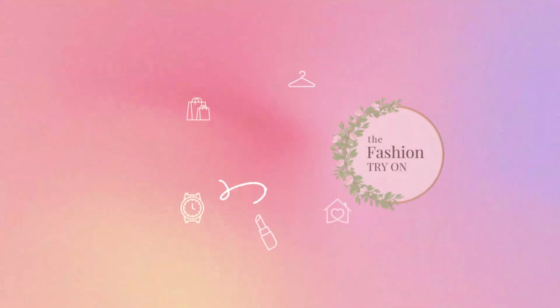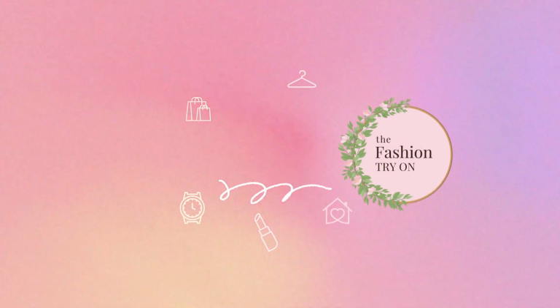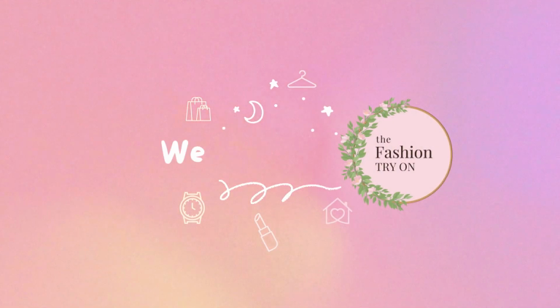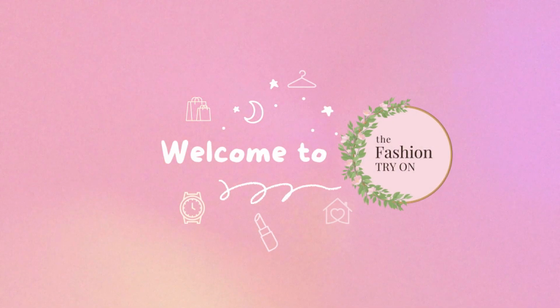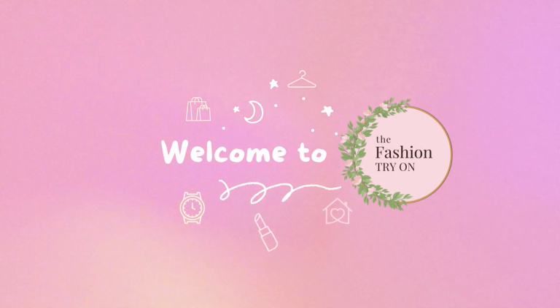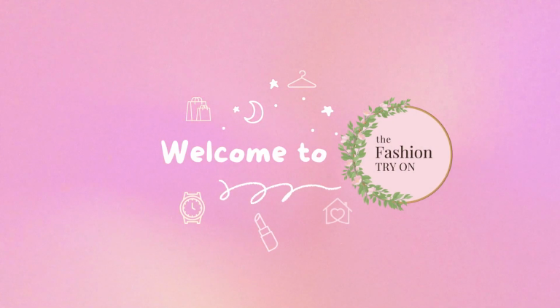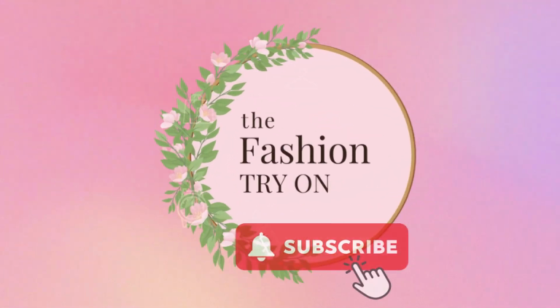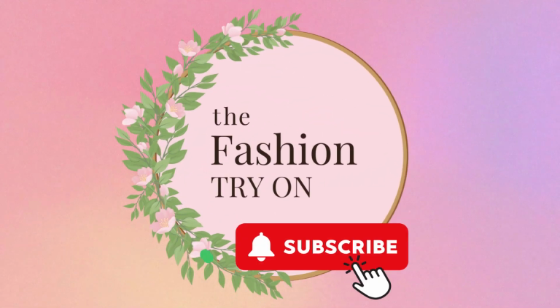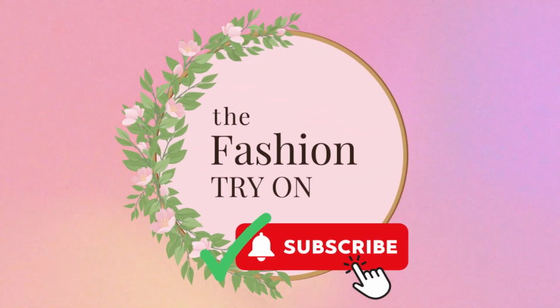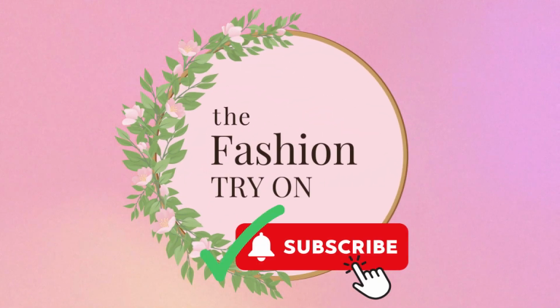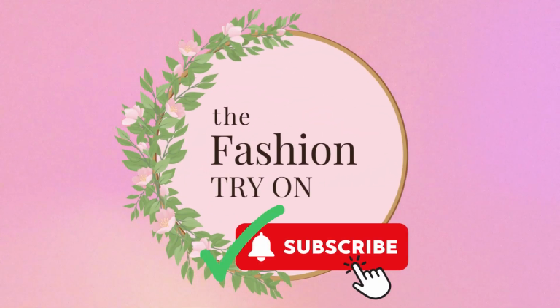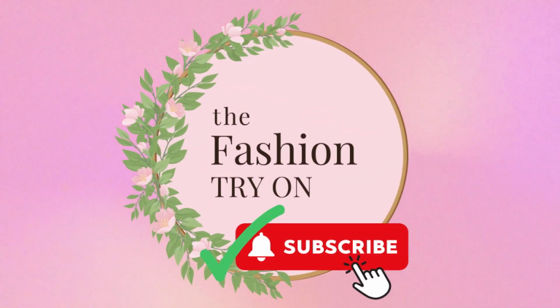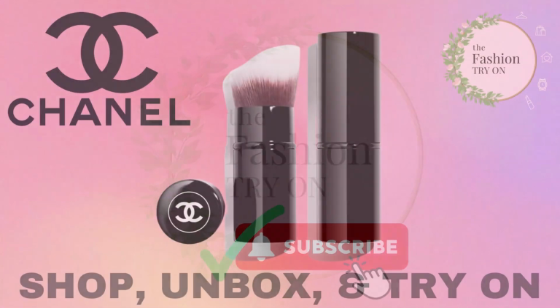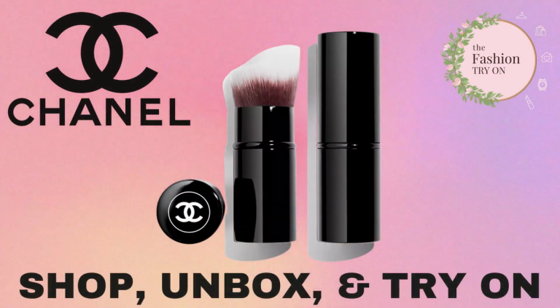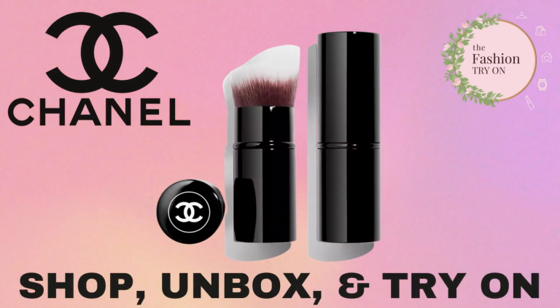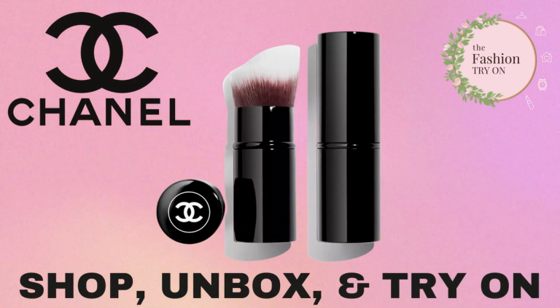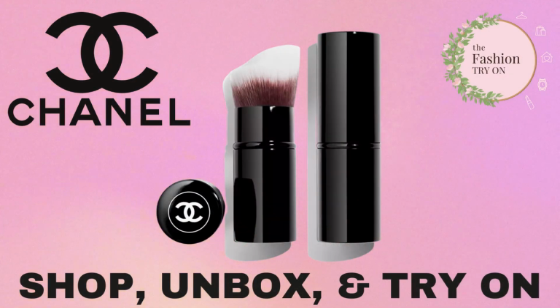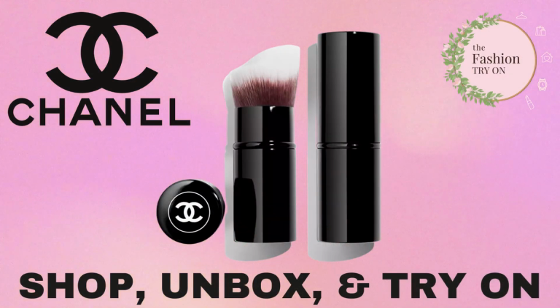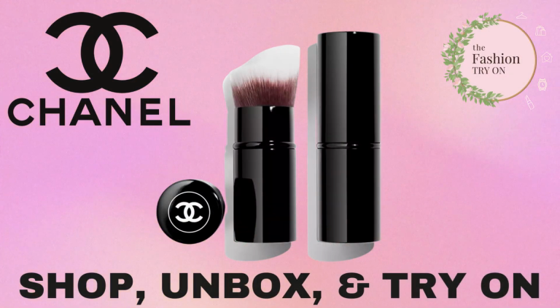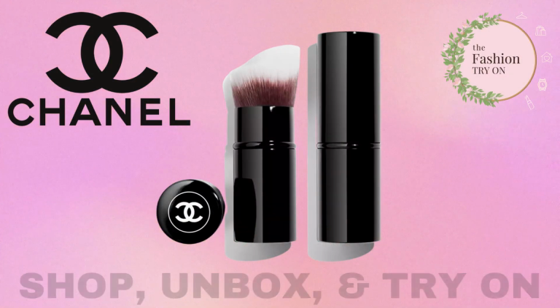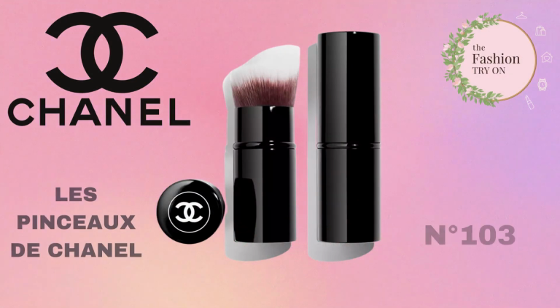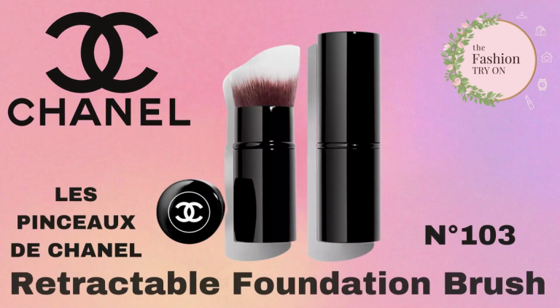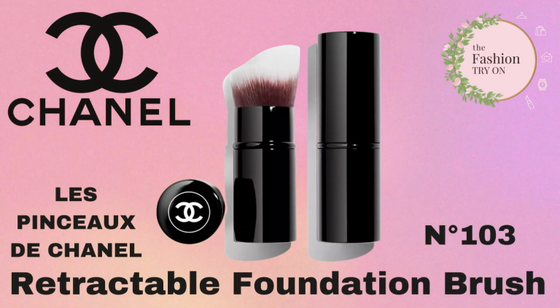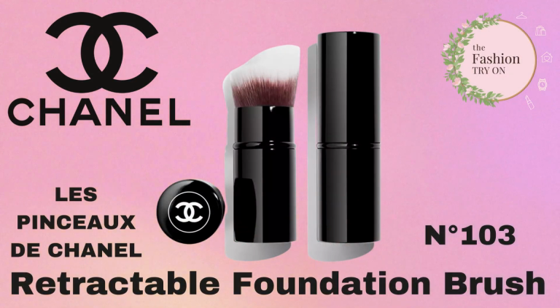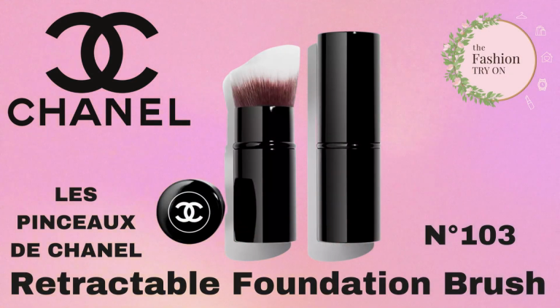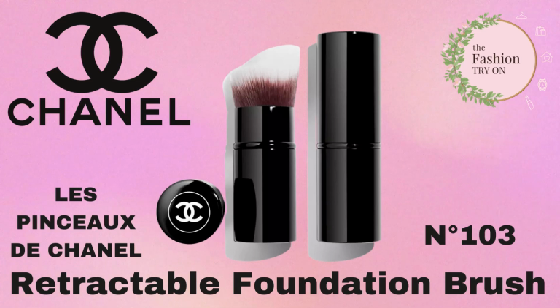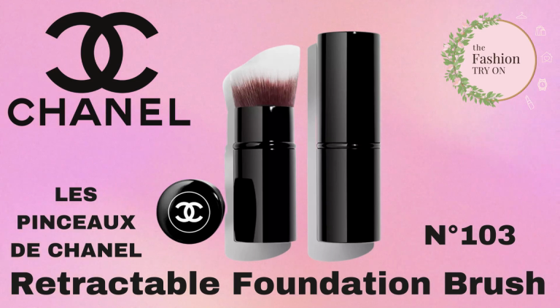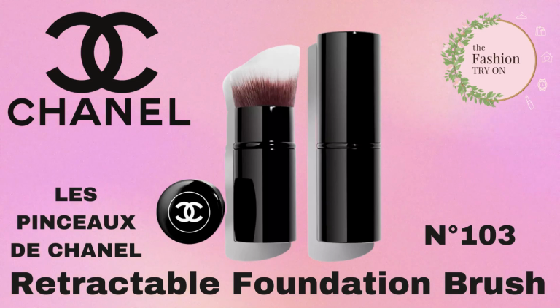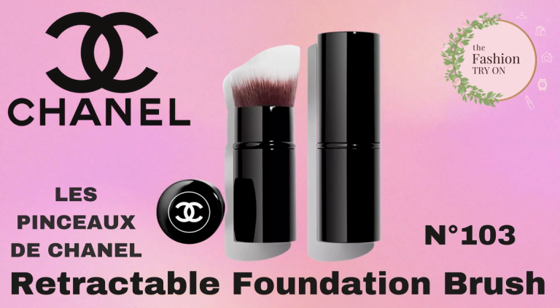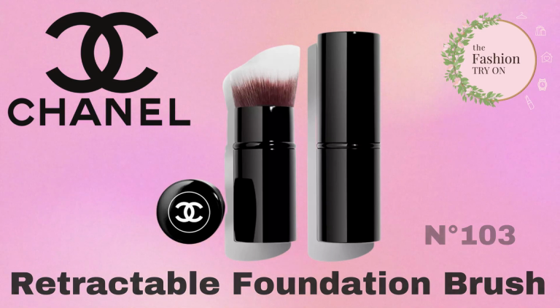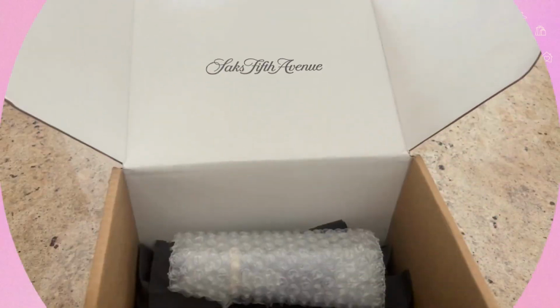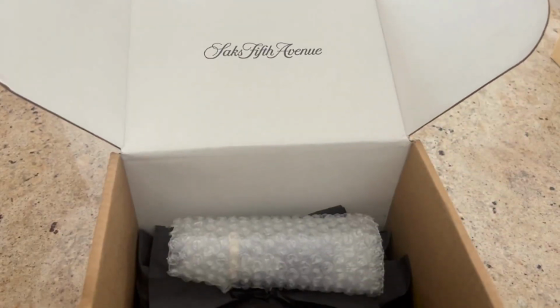Hey fashion lovers, welcome to The Fashion Try On! If you want to support our channel, please be sure to like and subscribe. Today we are unboxing and trying out the Chanel Le Pinceau de Chanel Number 103 retractable foundation brush.